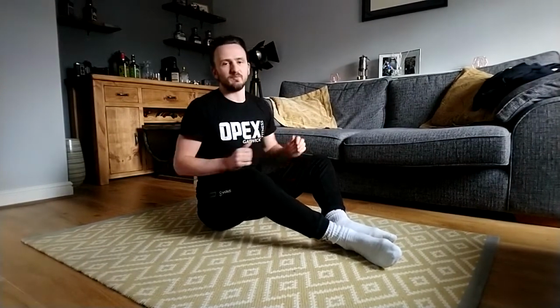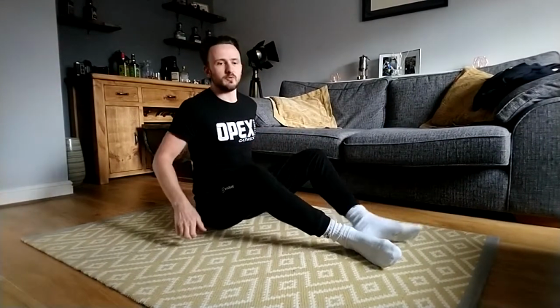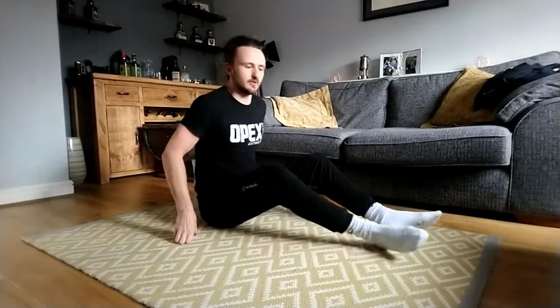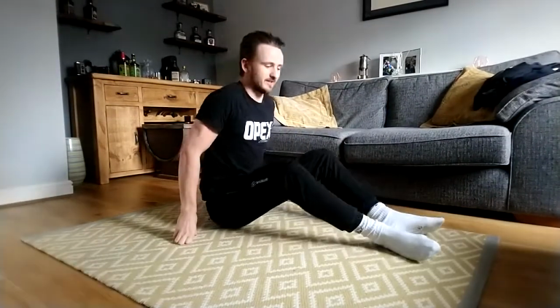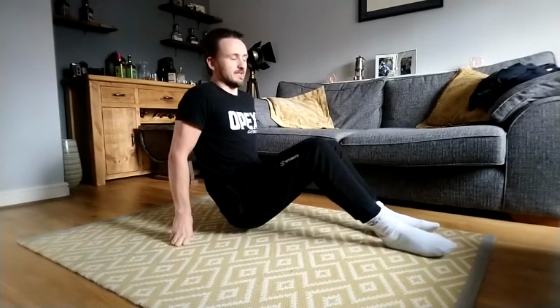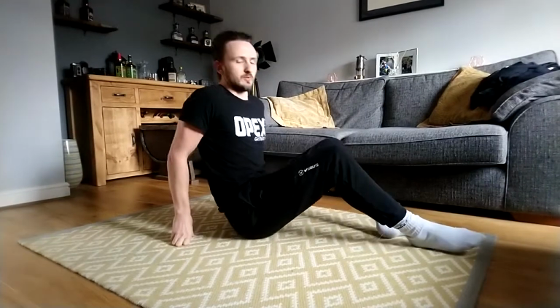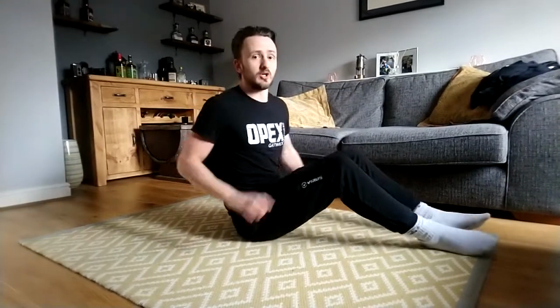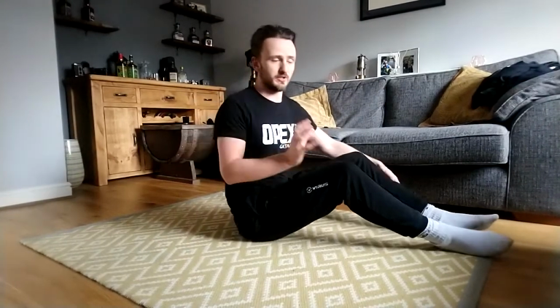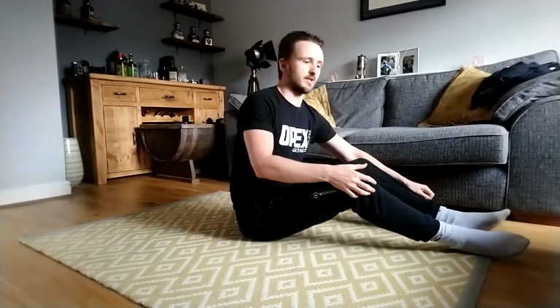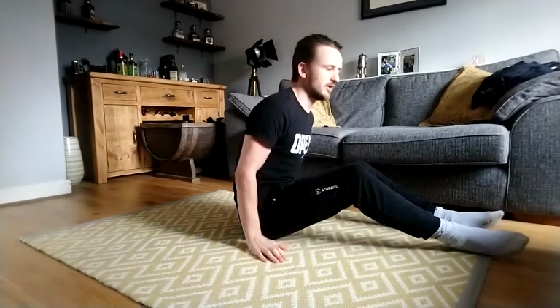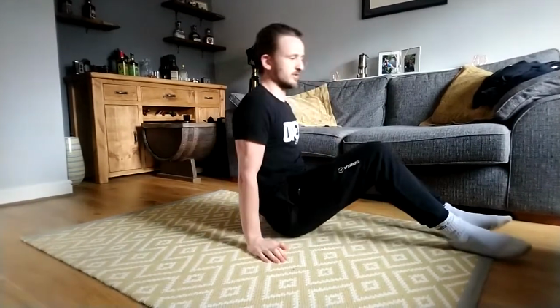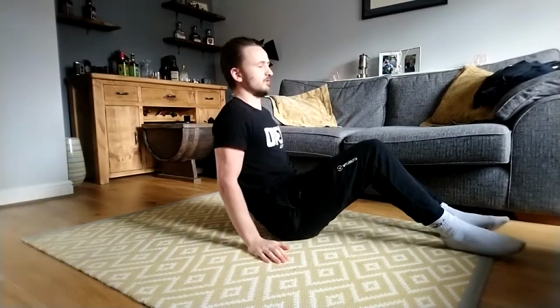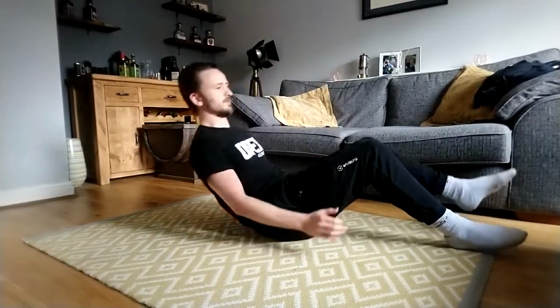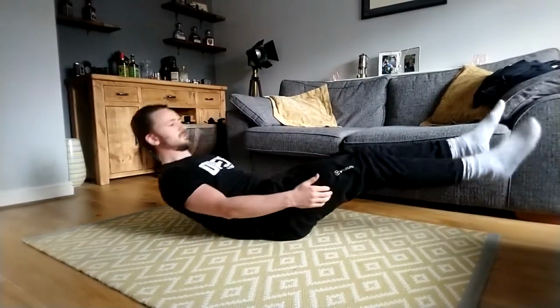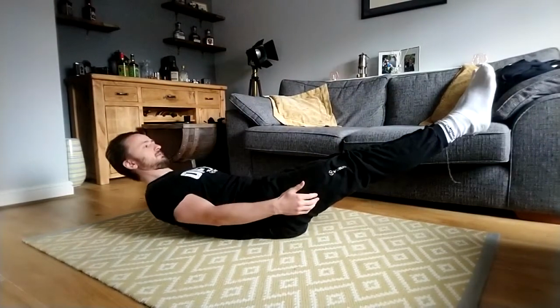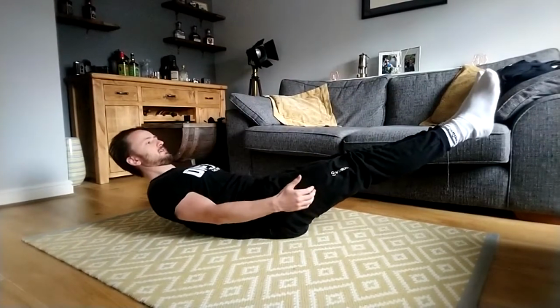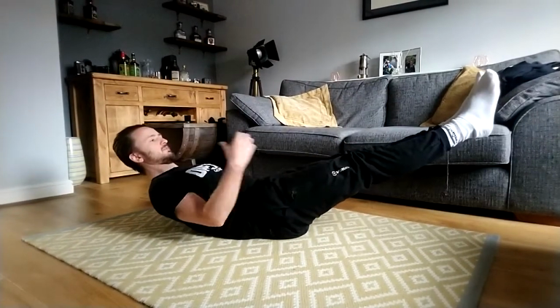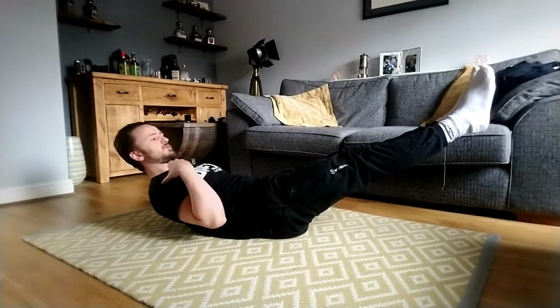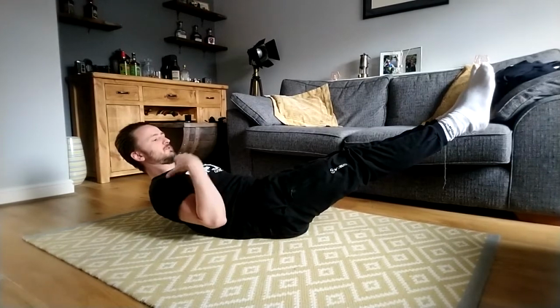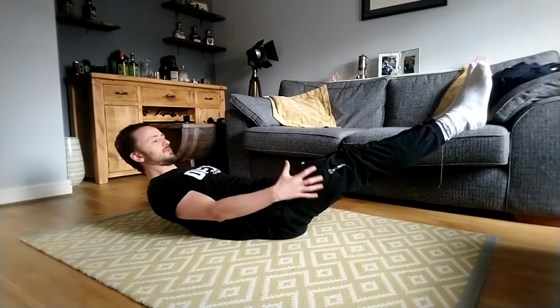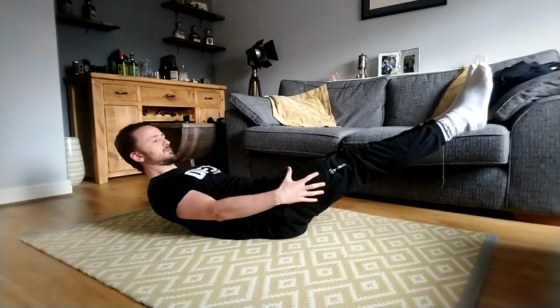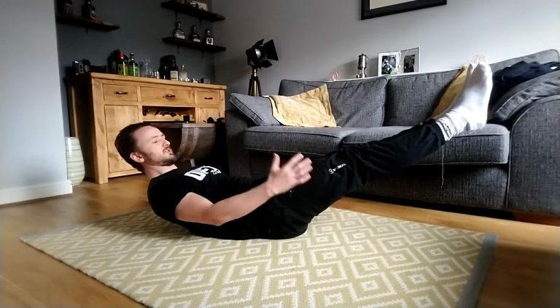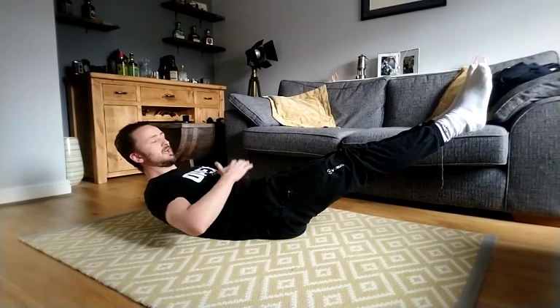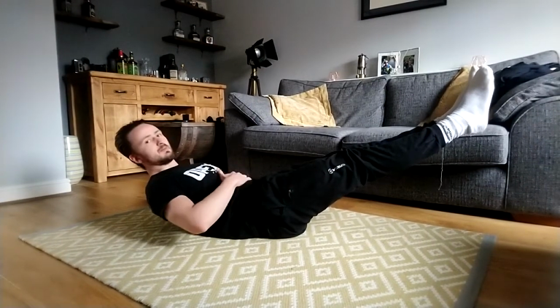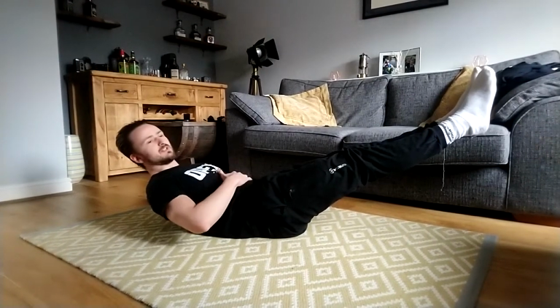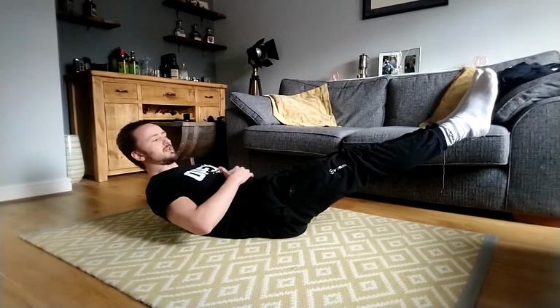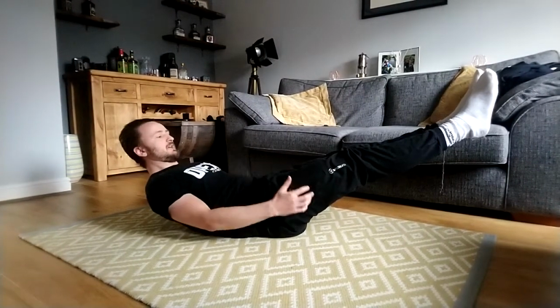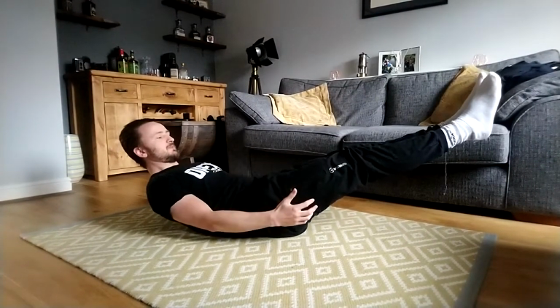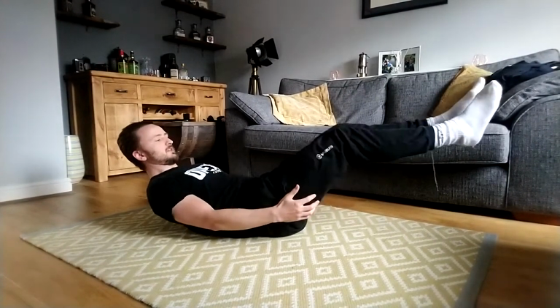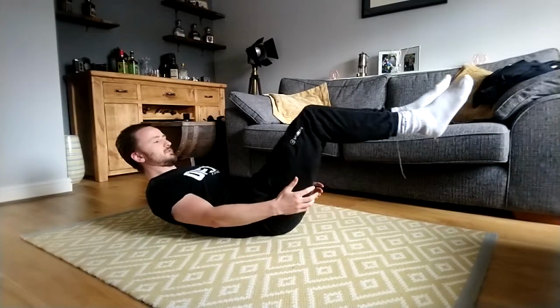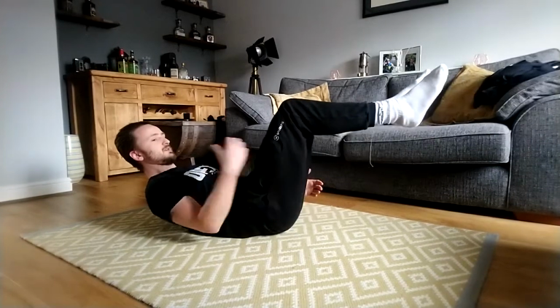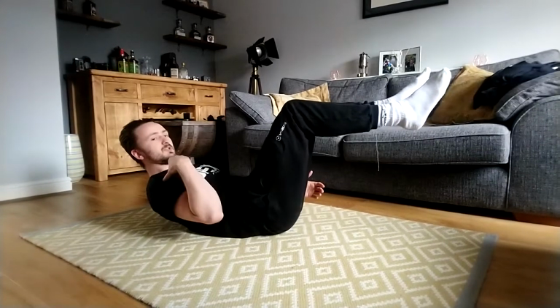When we set up for this one, we want to ideally be in what's called your hollow position. A hollow position looks something like this — shoulders off the floor, legs up in a straight position, and your mid-section nice and tight.